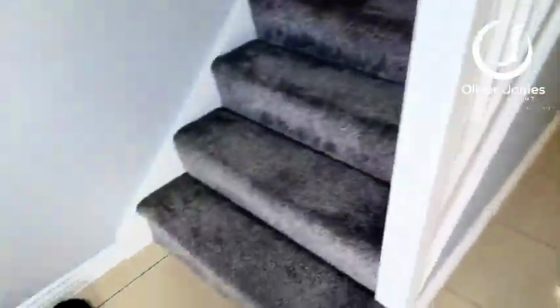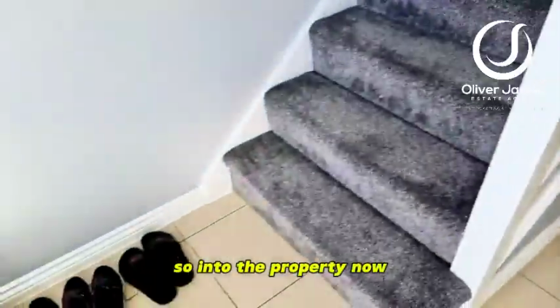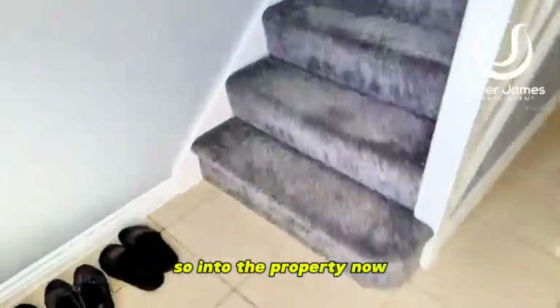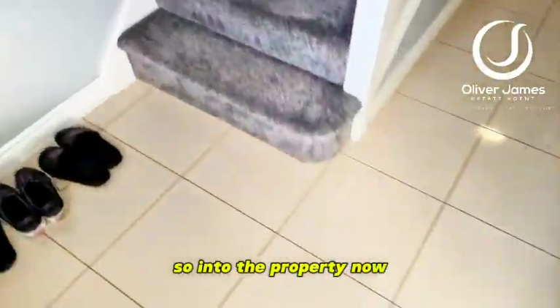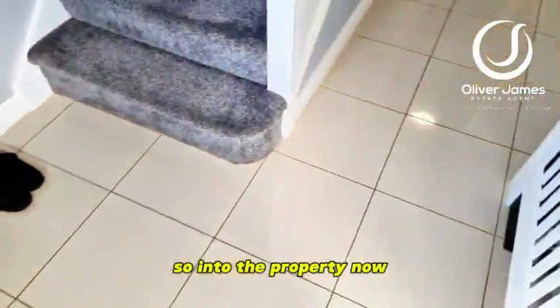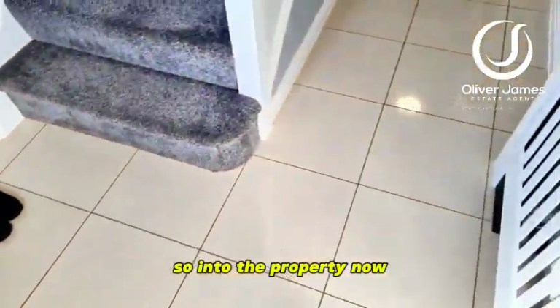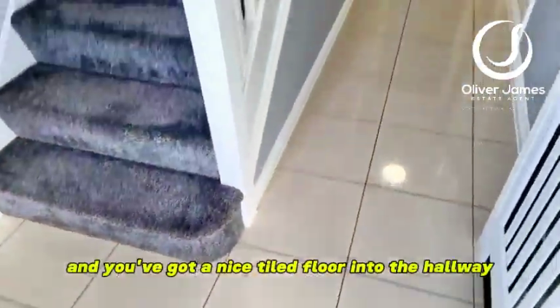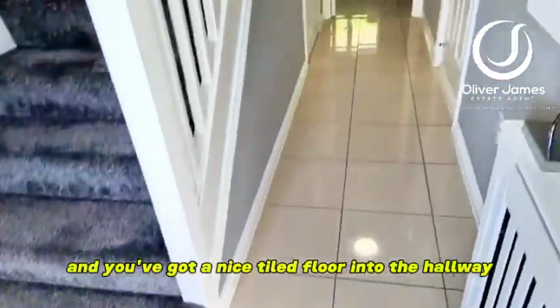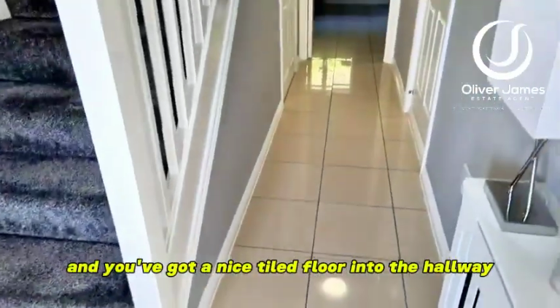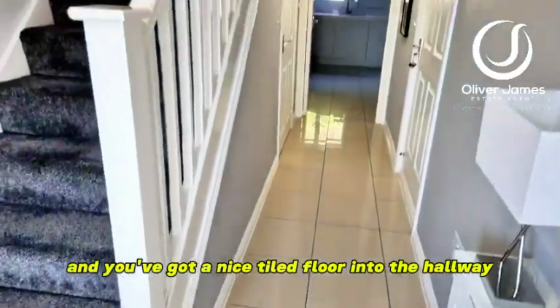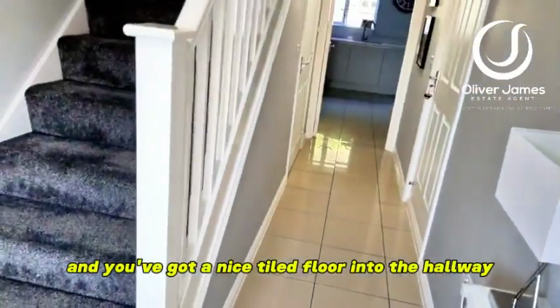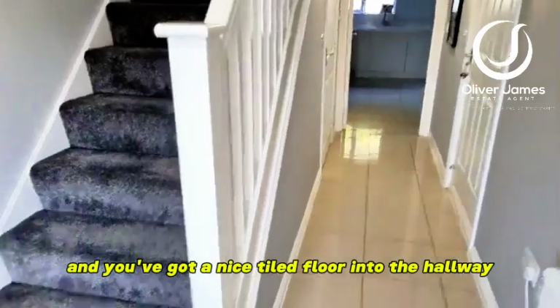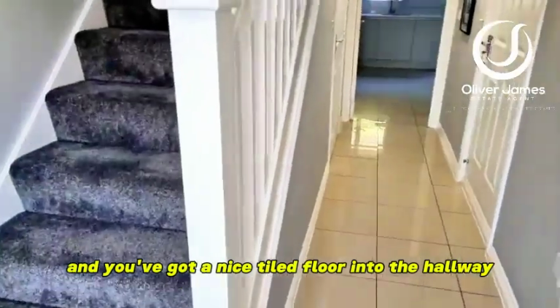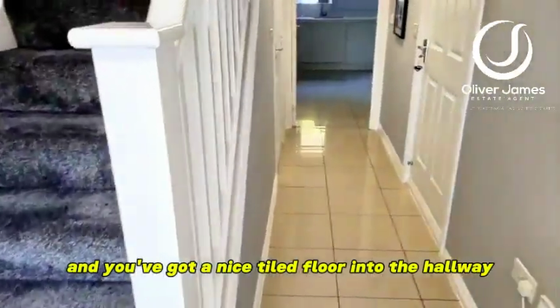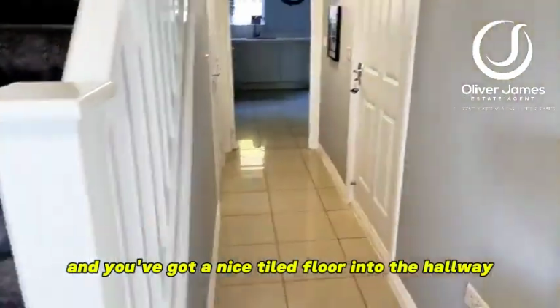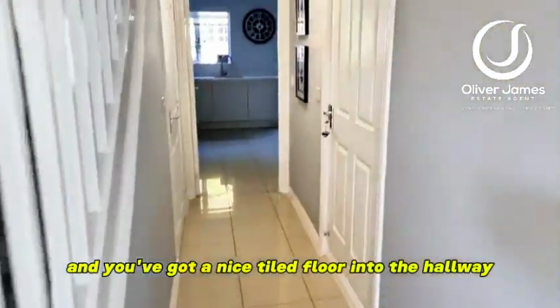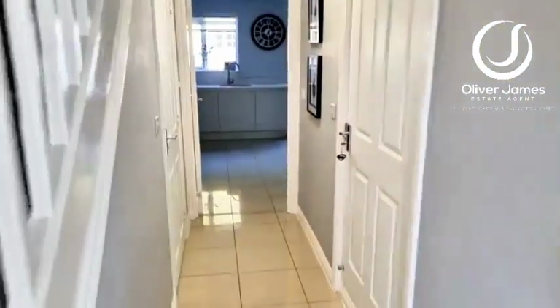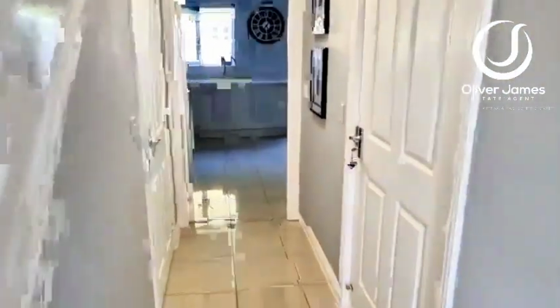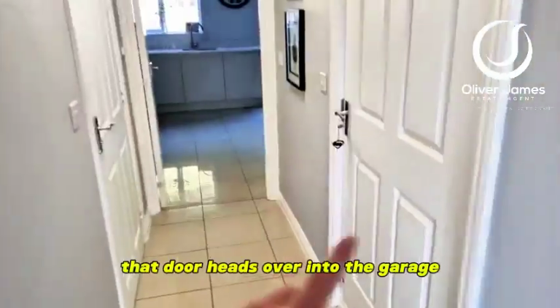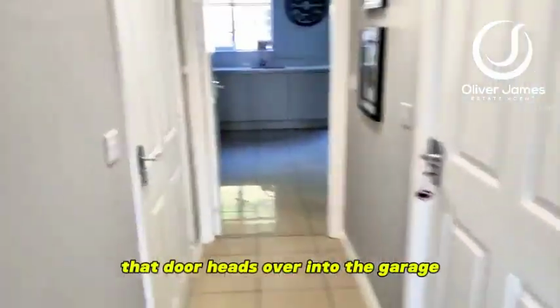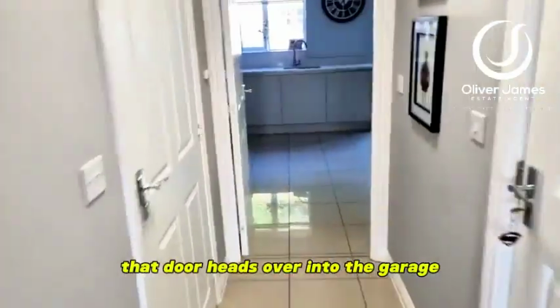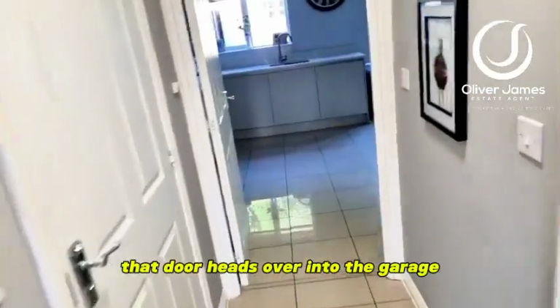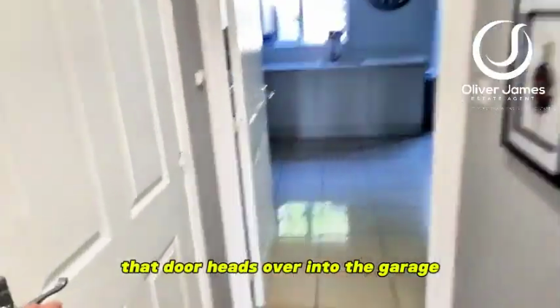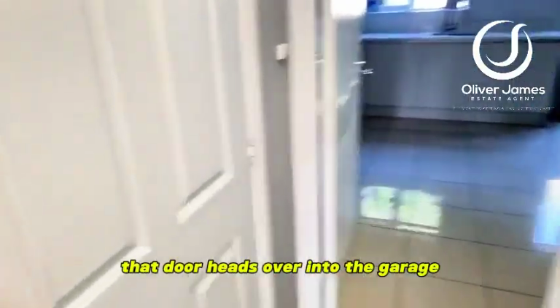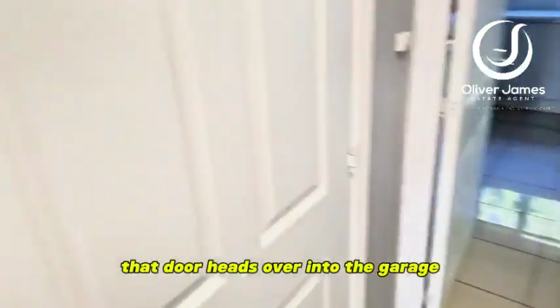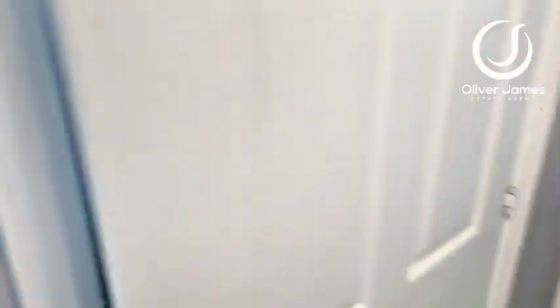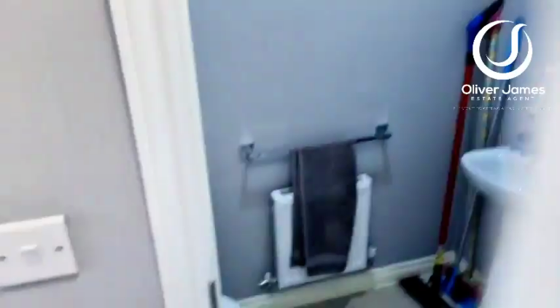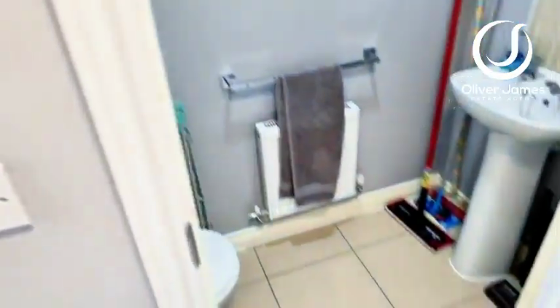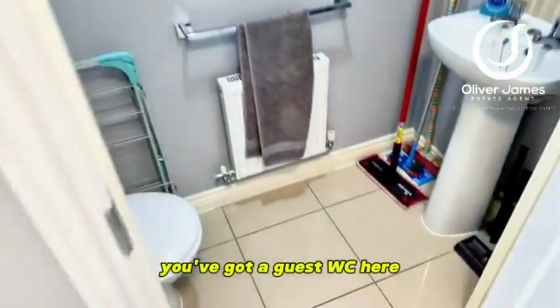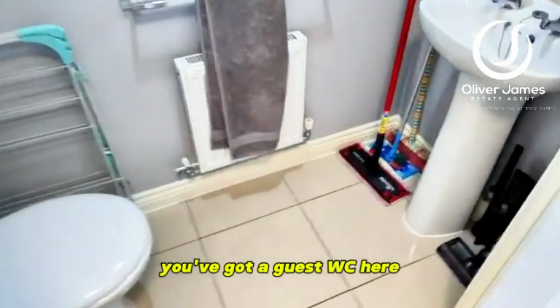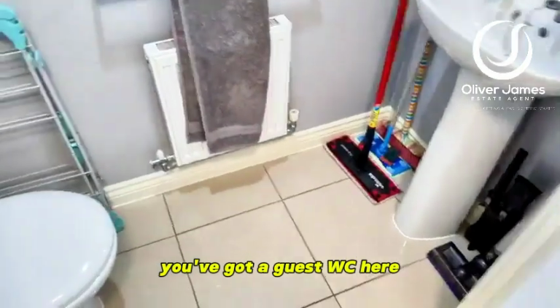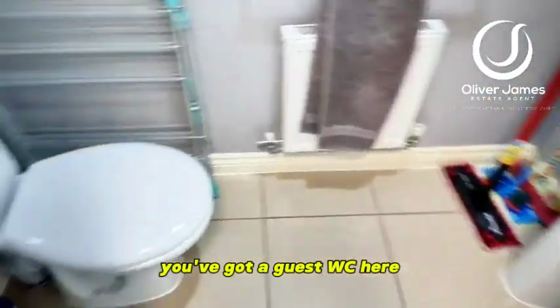Into the property now and you've got a nice tiled floor into the hallway. That door heads over into the garage. You've got a guest WC here.